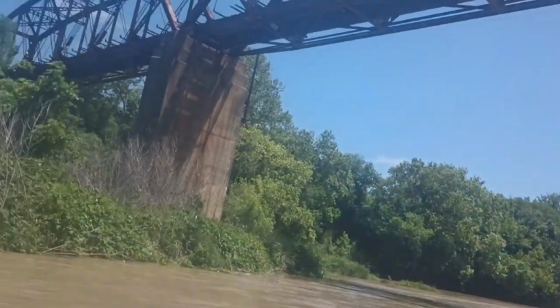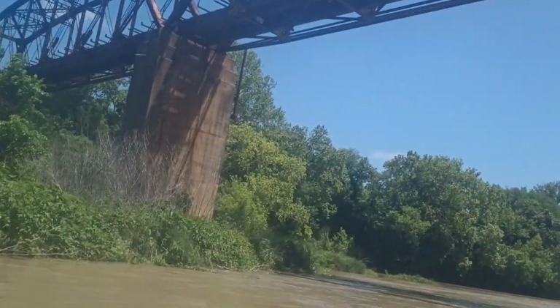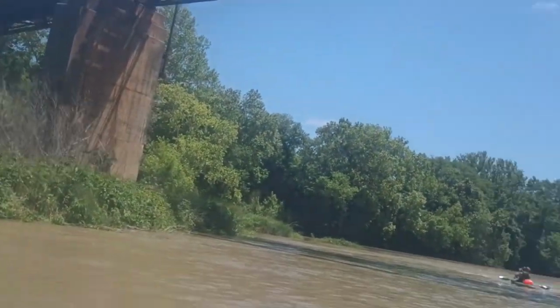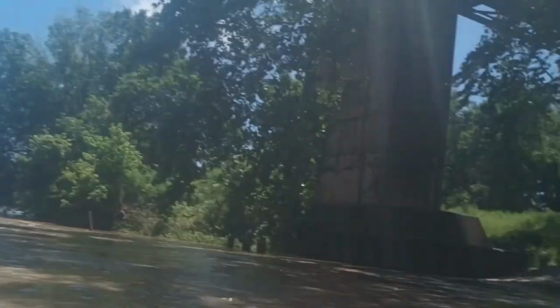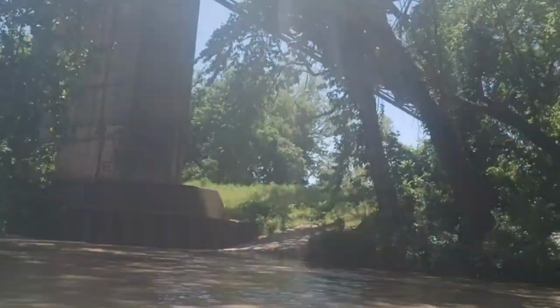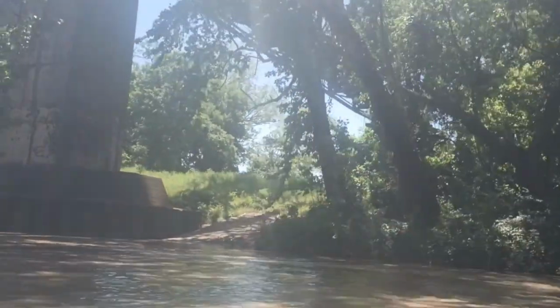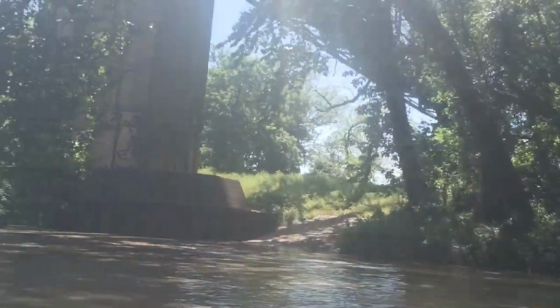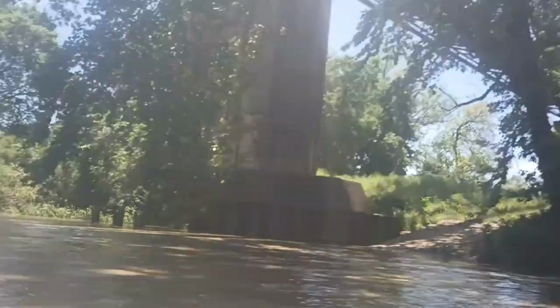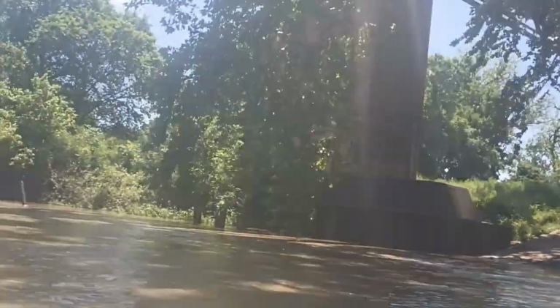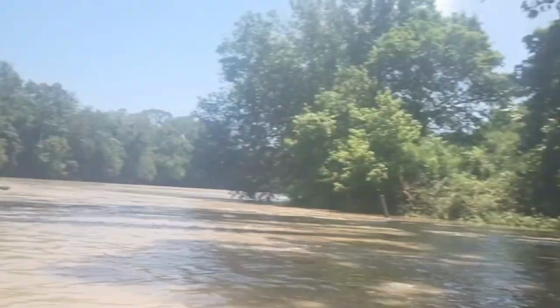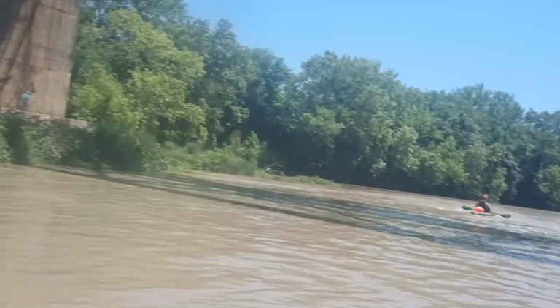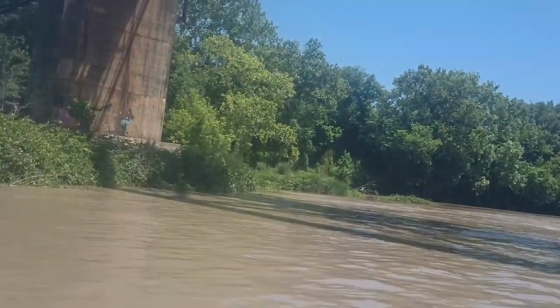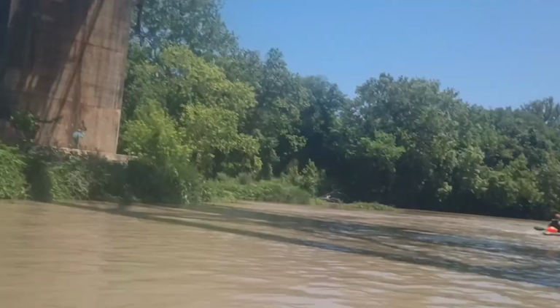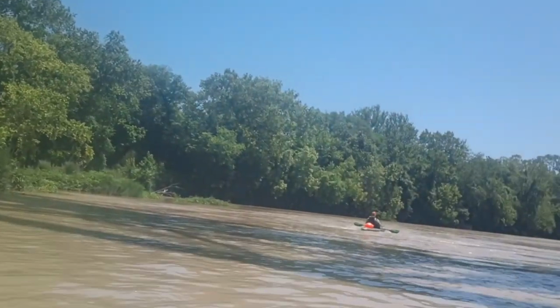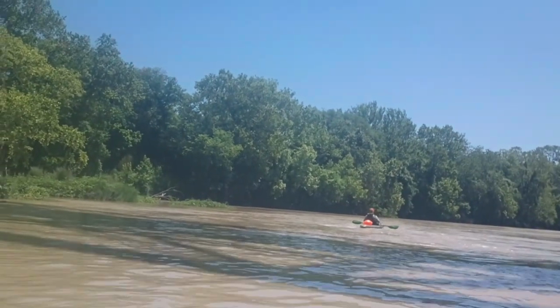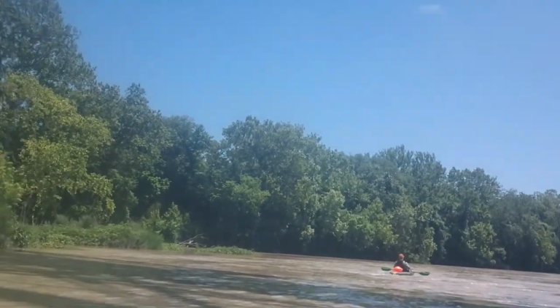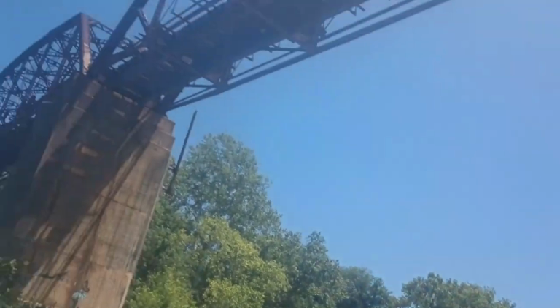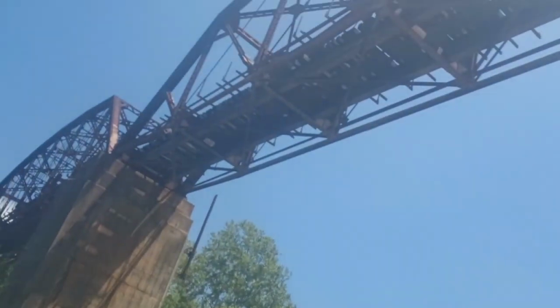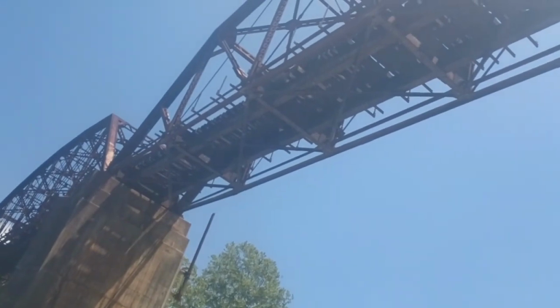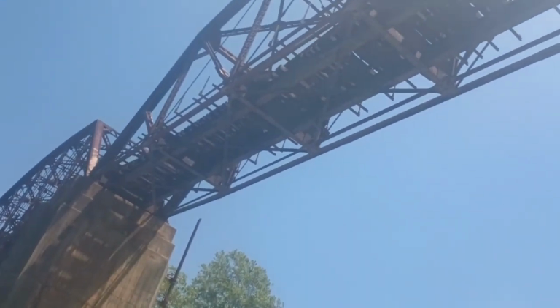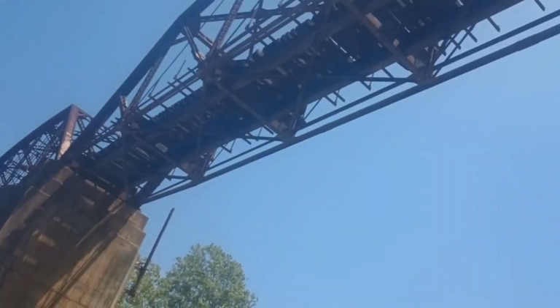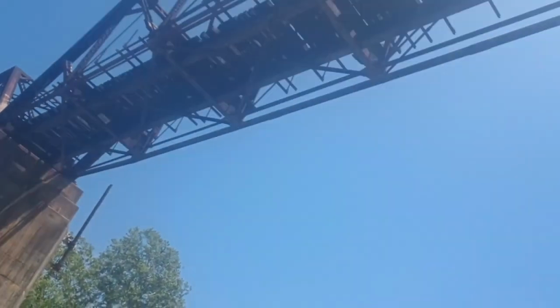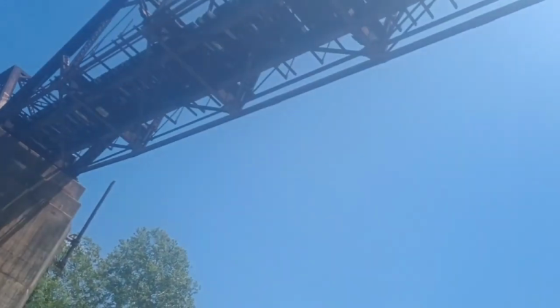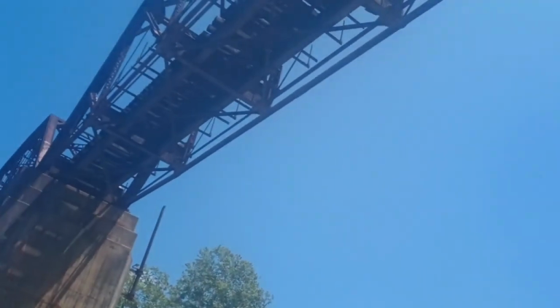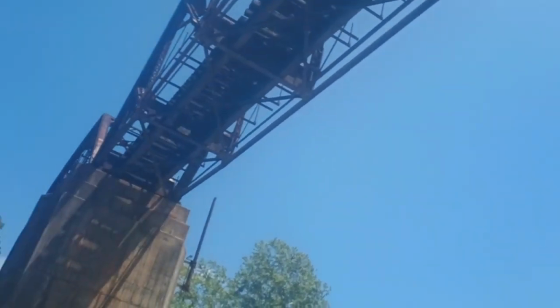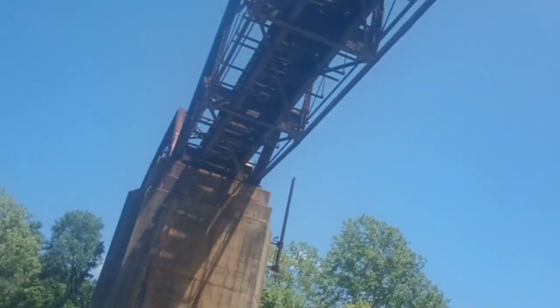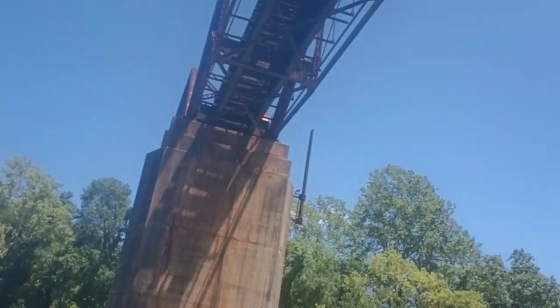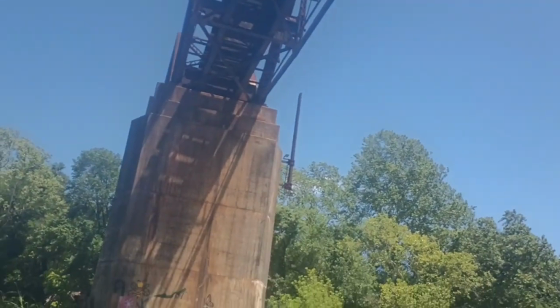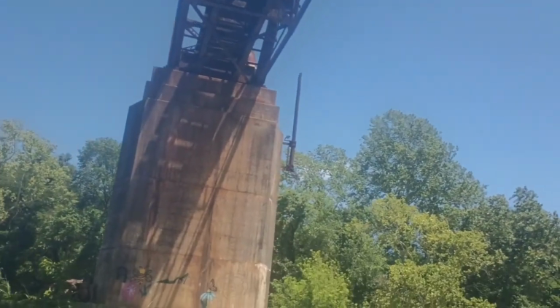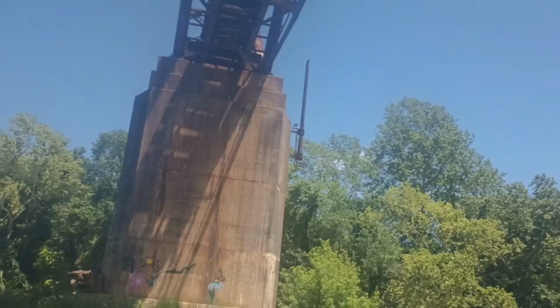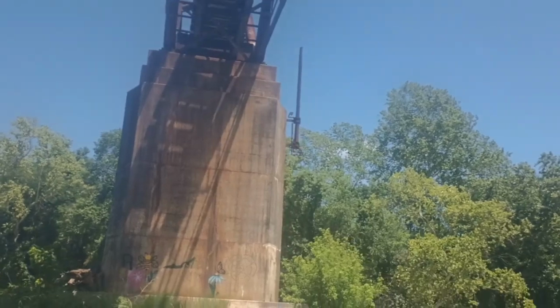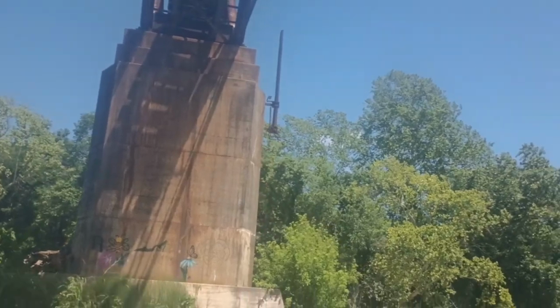Heading underneath the bridge — looks like there's a little boat launch over there too. Cool — being taken by the current.